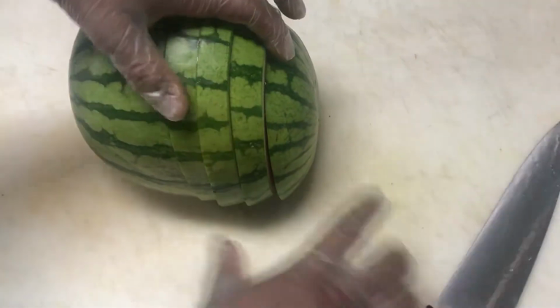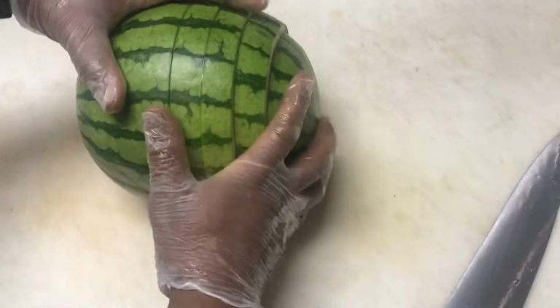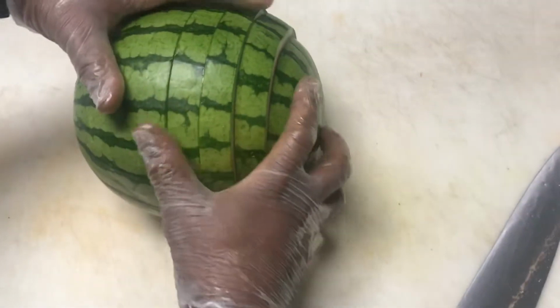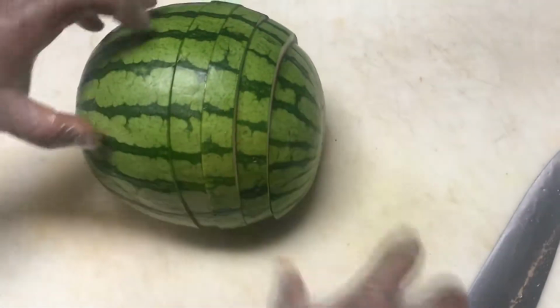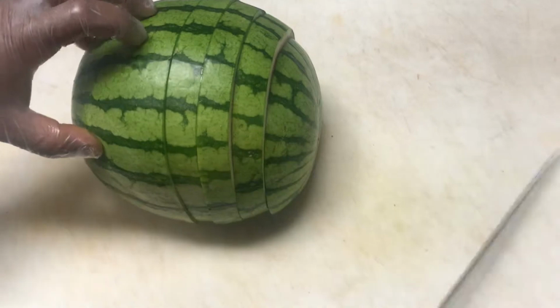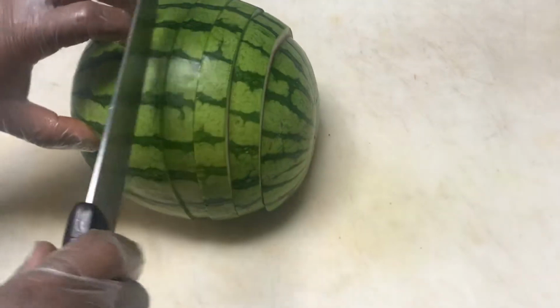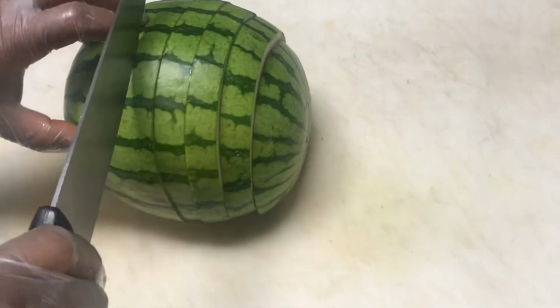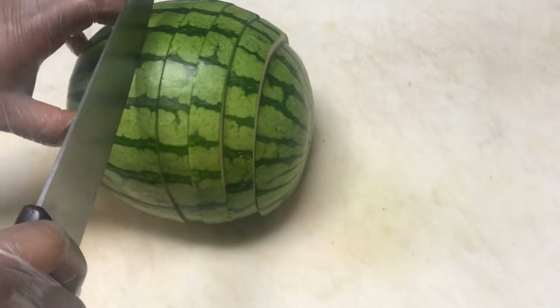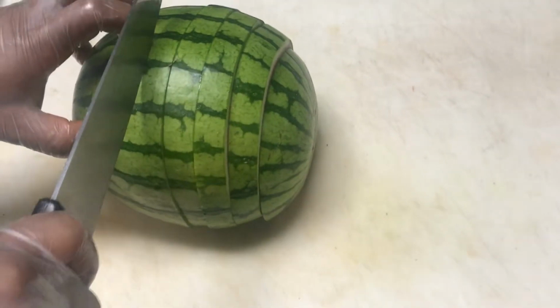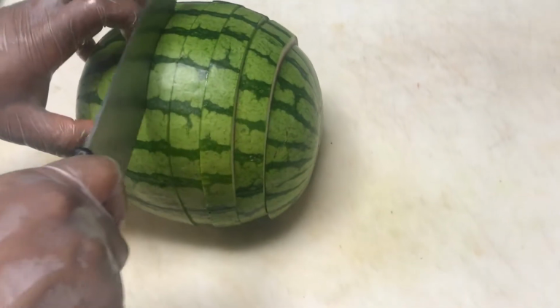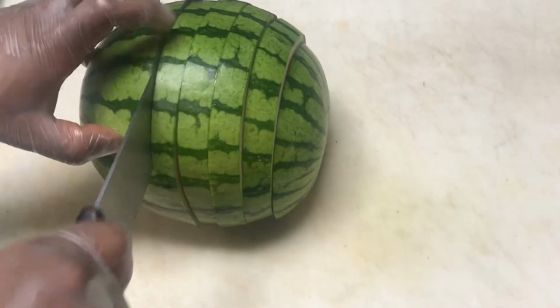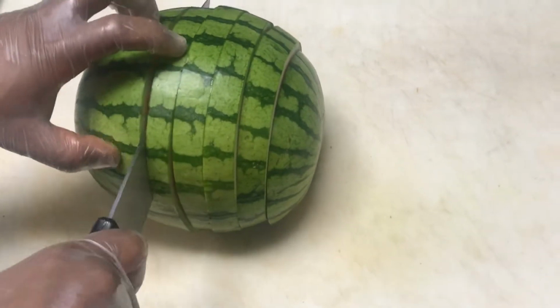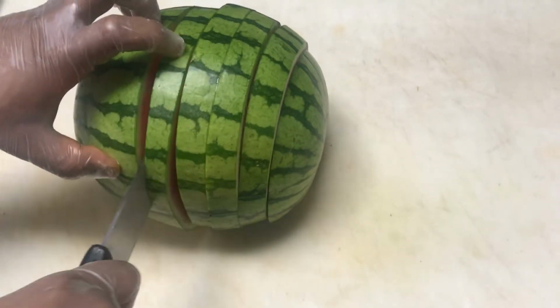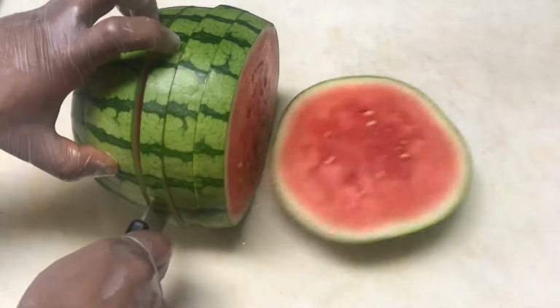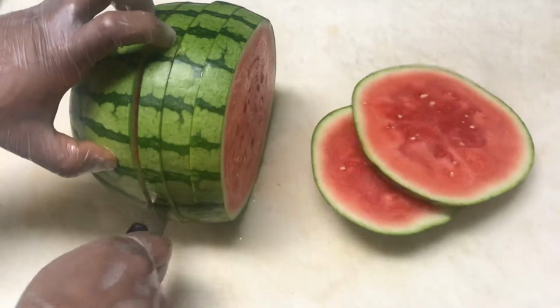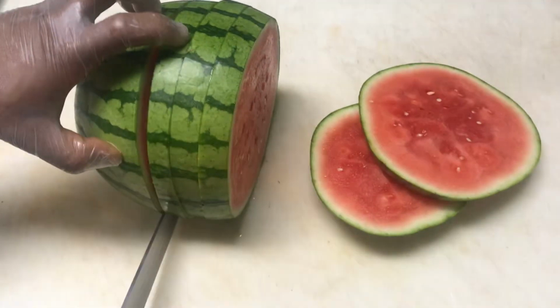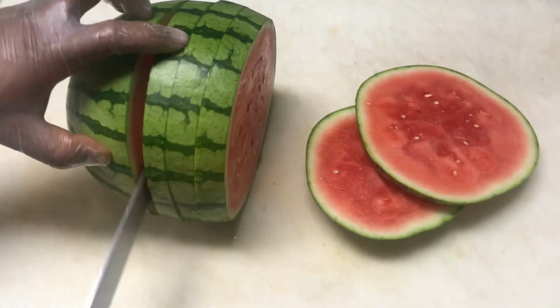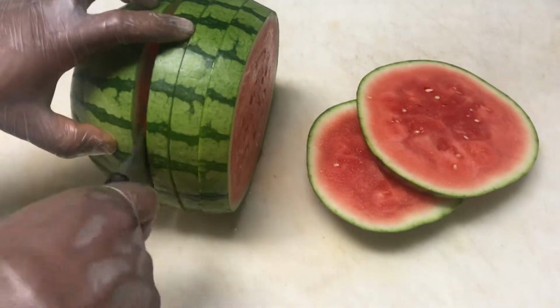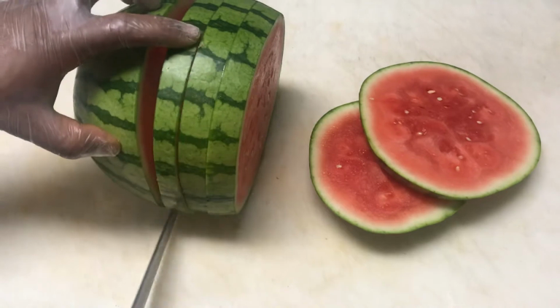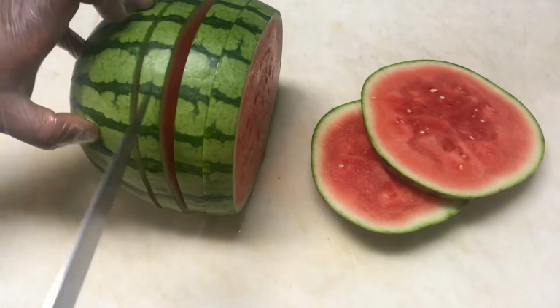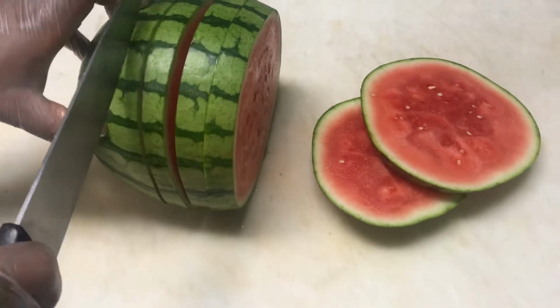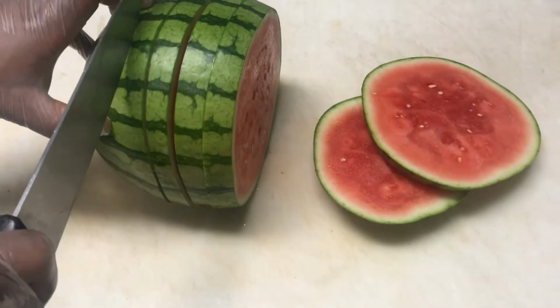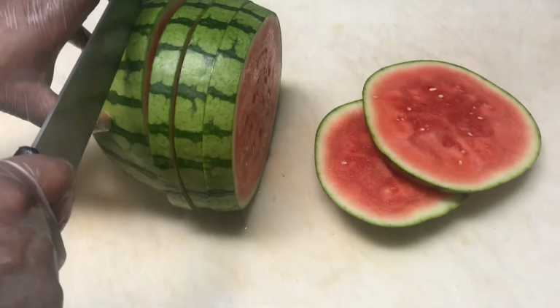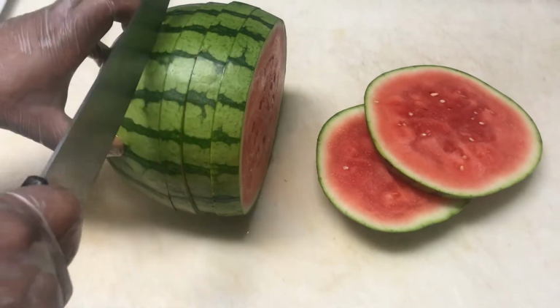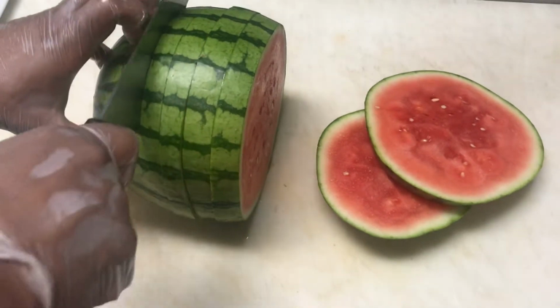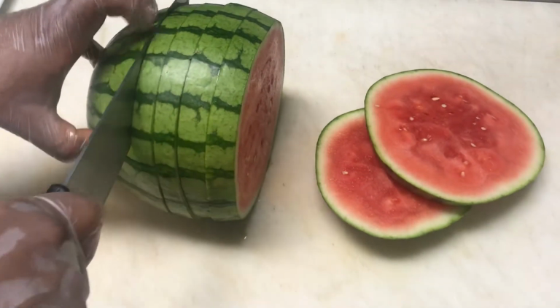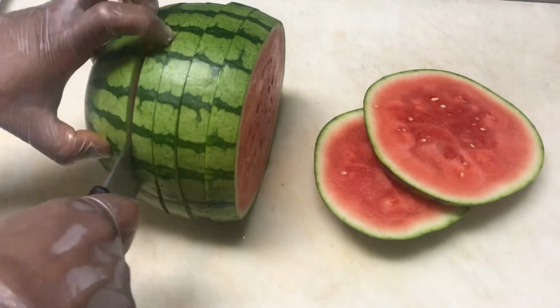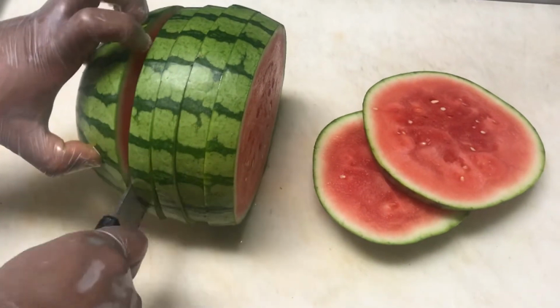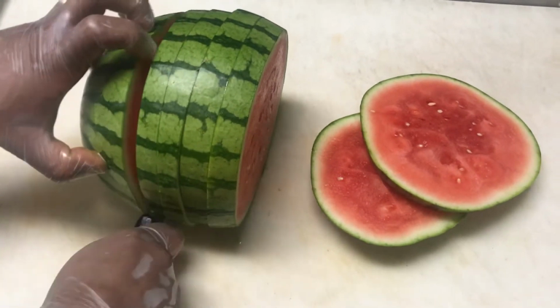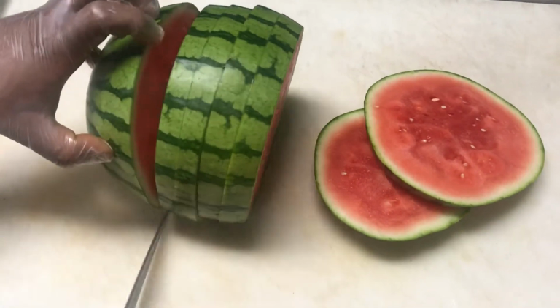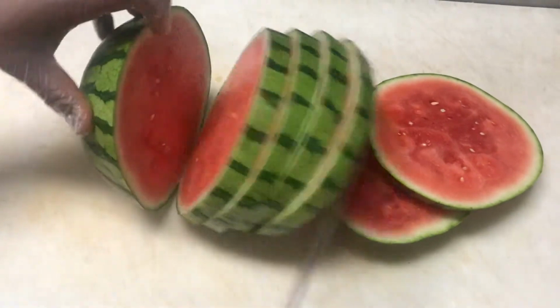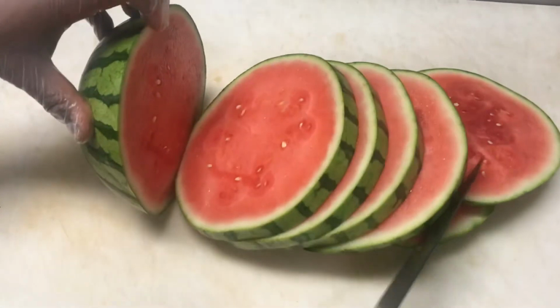At six slices per watermelon, that gives us 60 pieces of watermelon to run for Mother's Day. If you don't use it all for this, we can use it for brunch fruit, which is the same thing we're gonna do with the ends here in a minute.